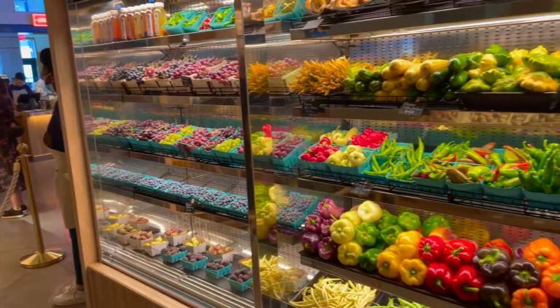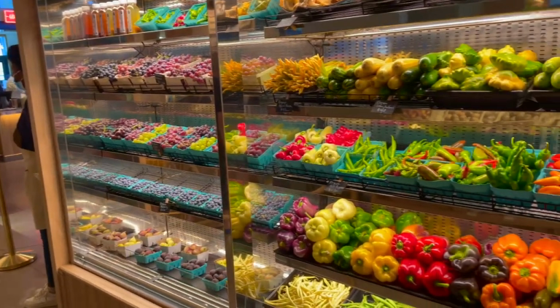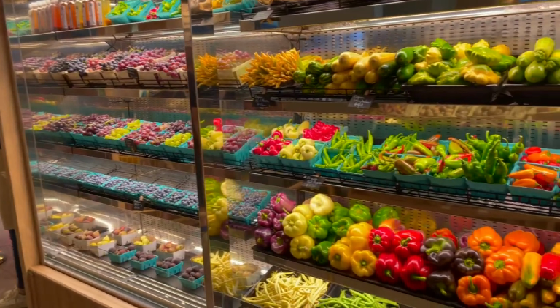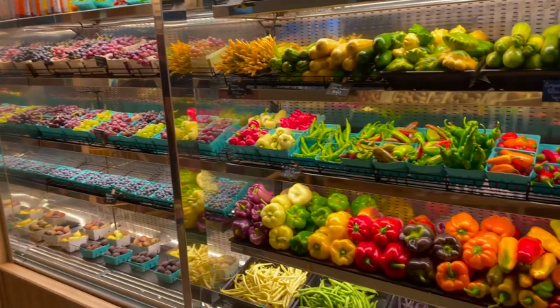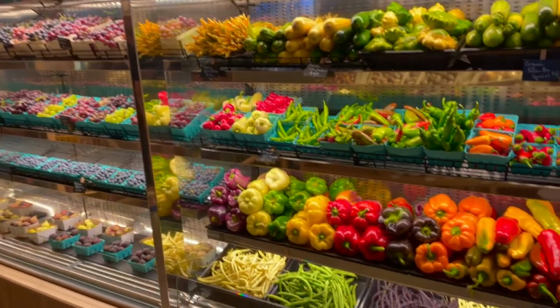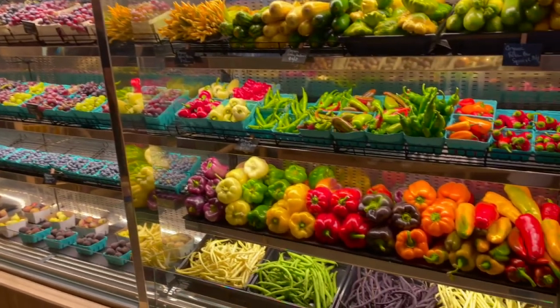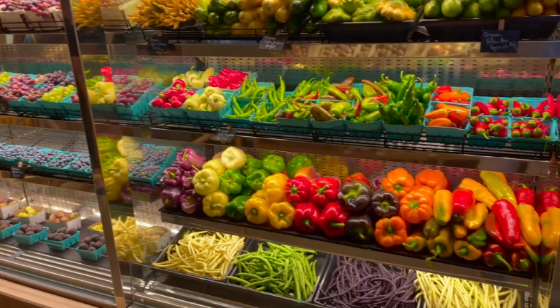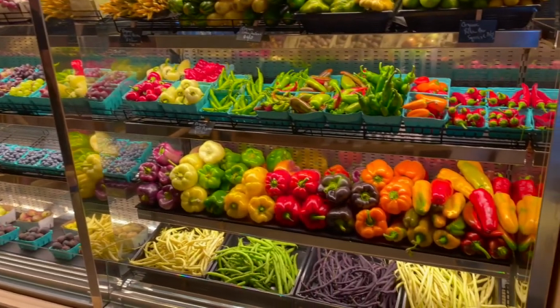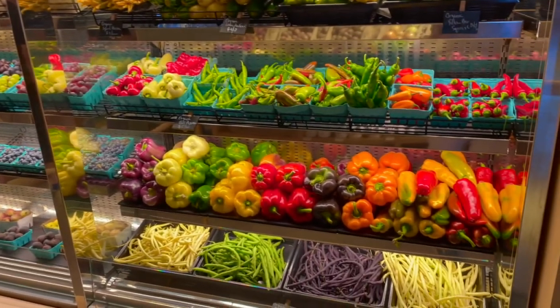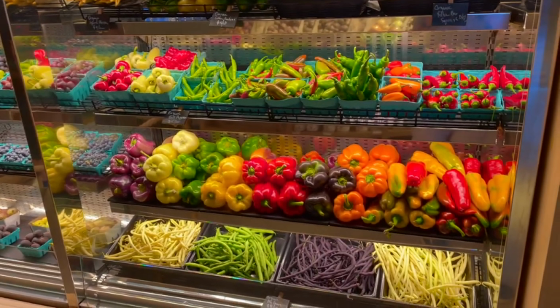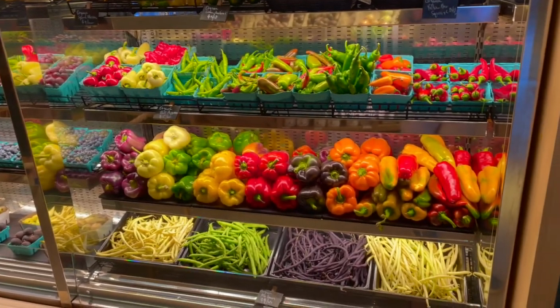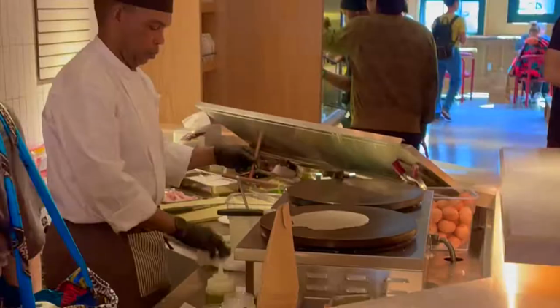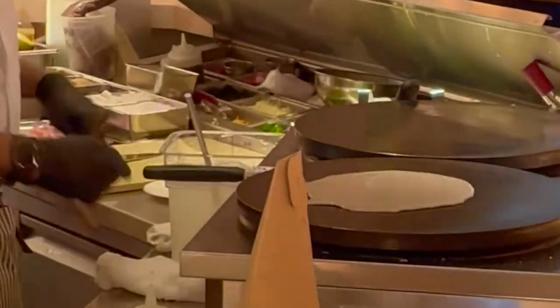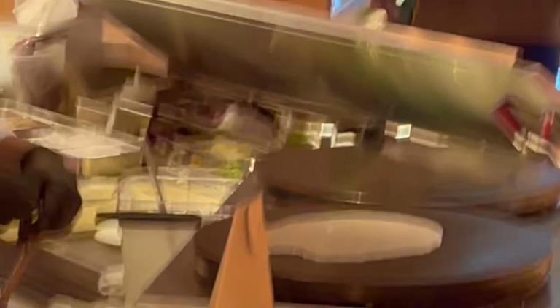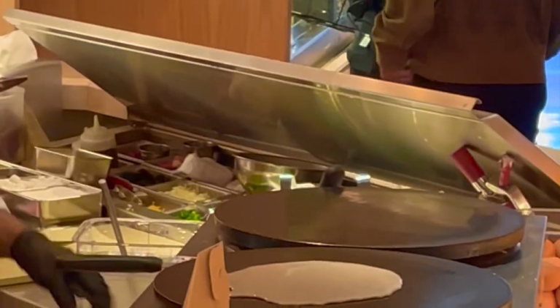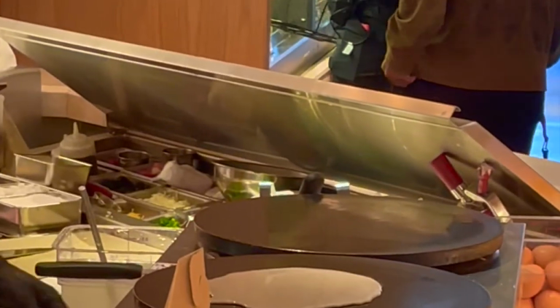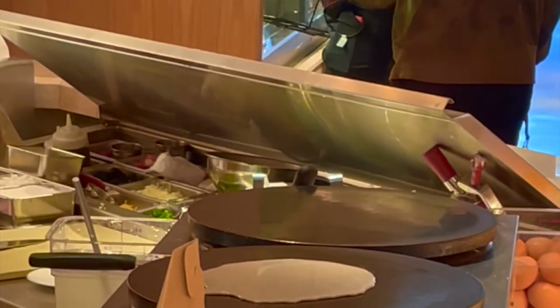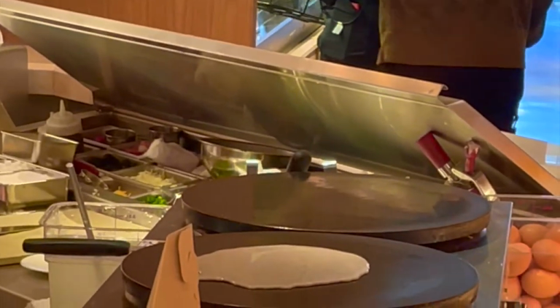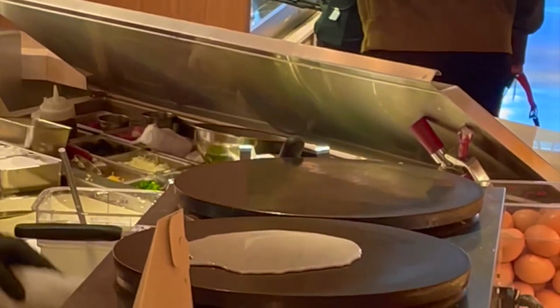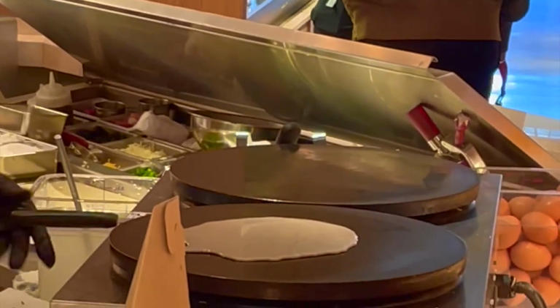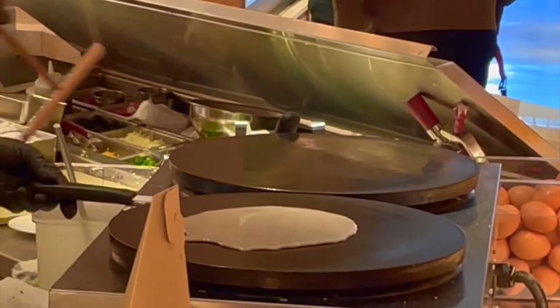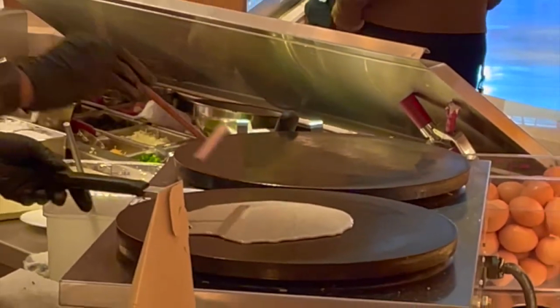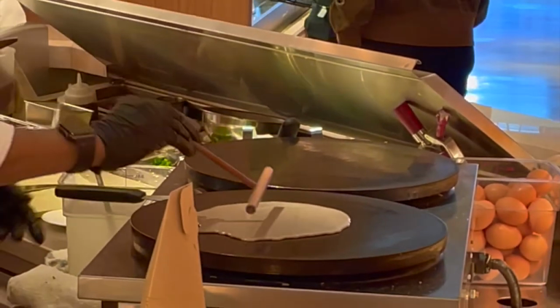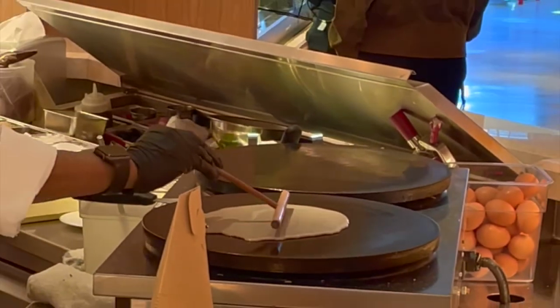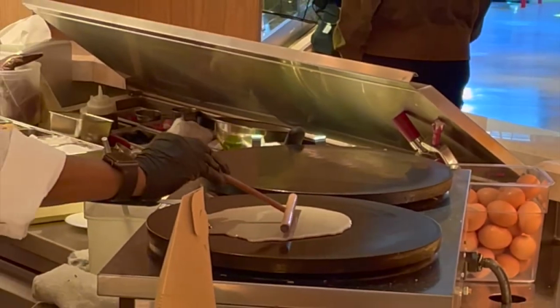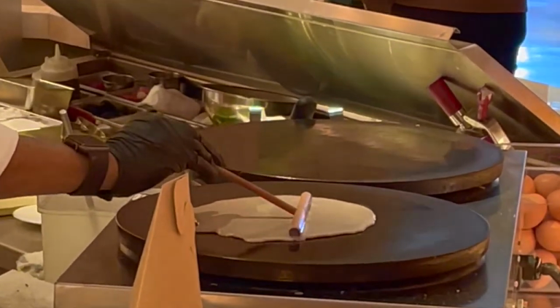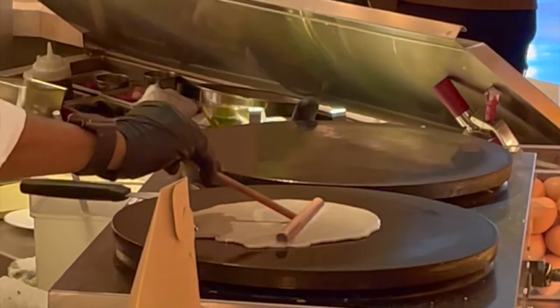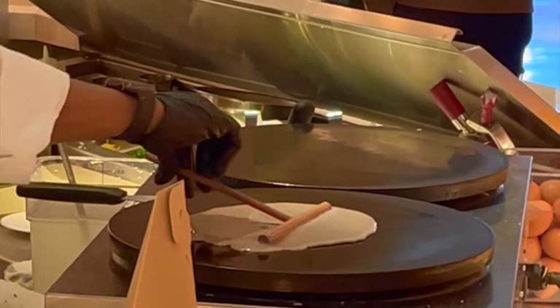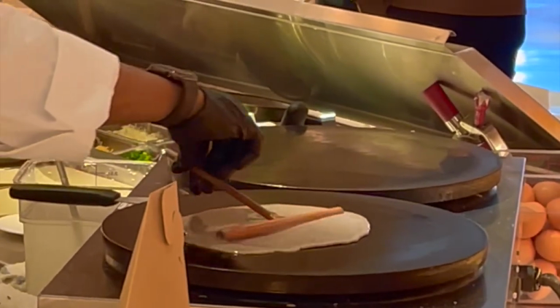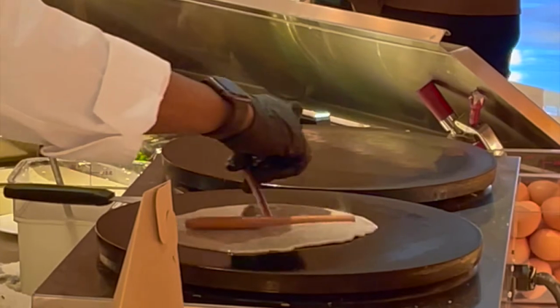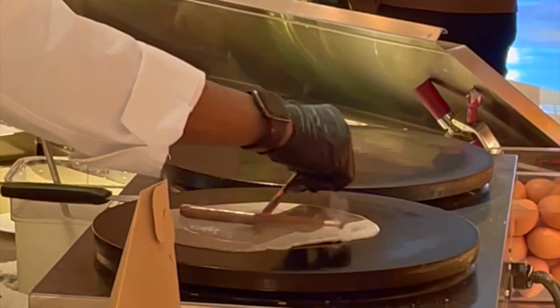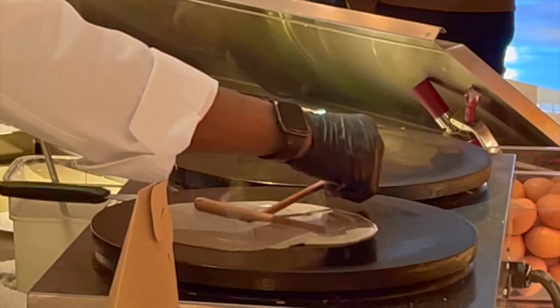Look at this produce — so colorful. It doesn't look like your typical American produce, that's for sure. So we went to the Creperie, Sebastian and I.